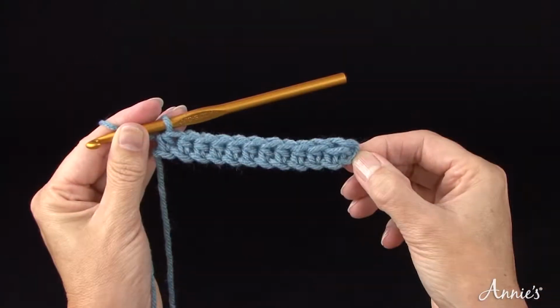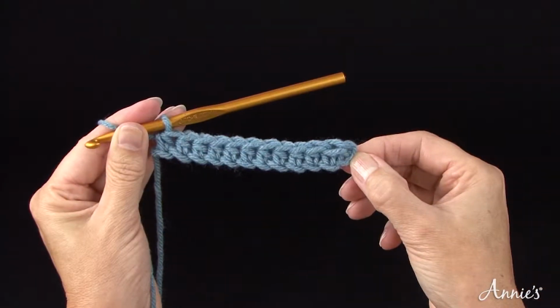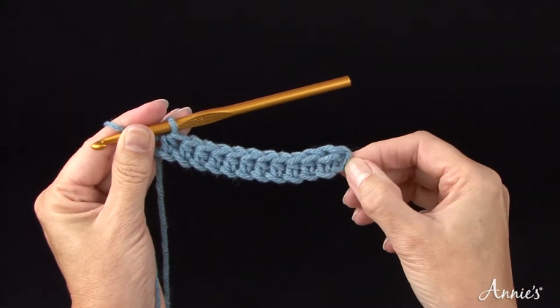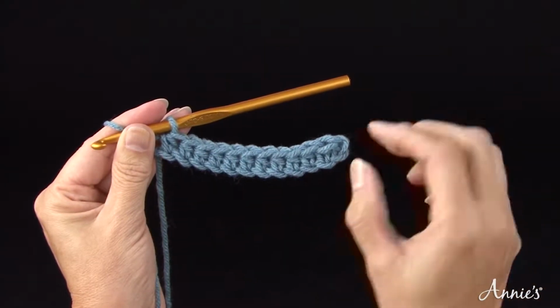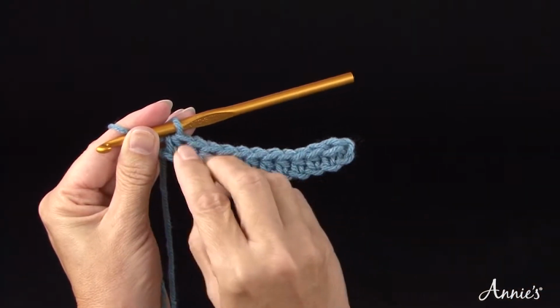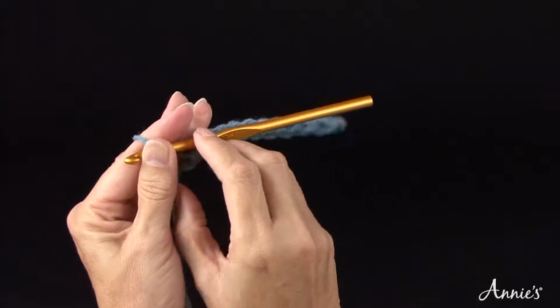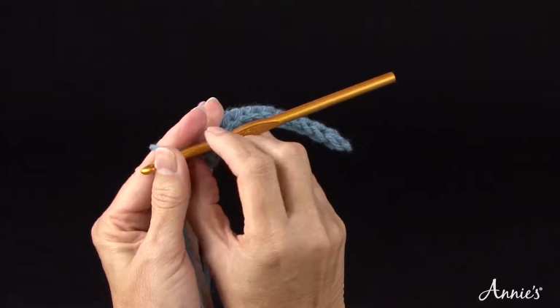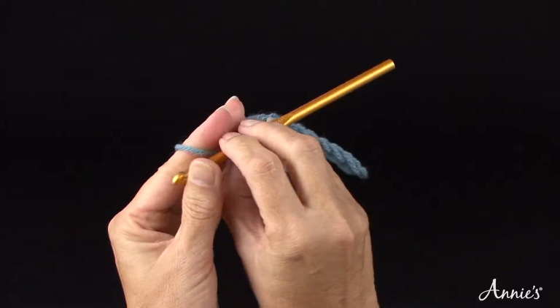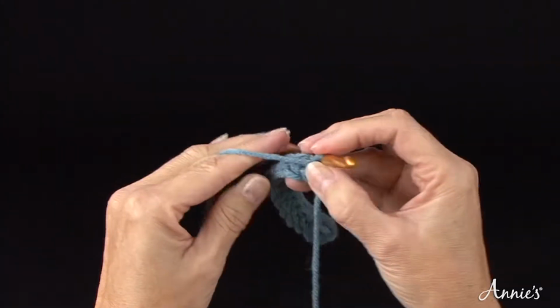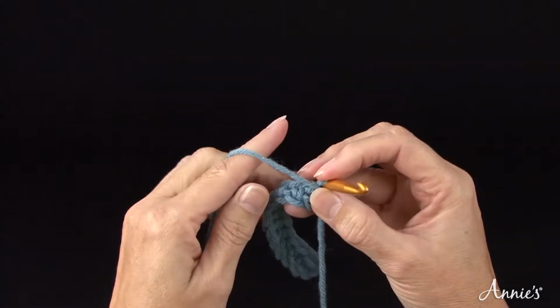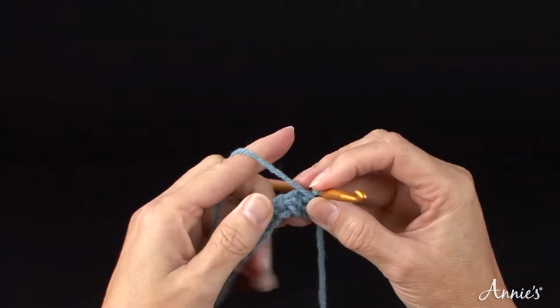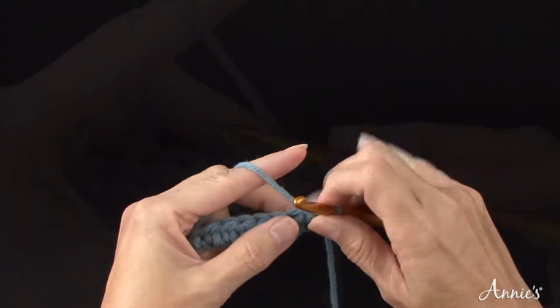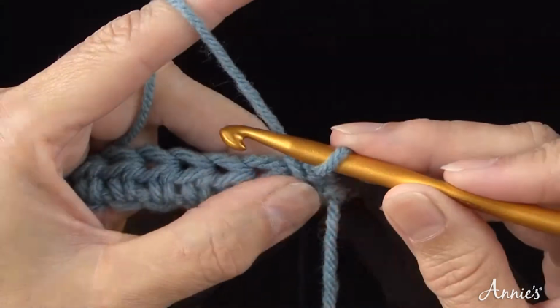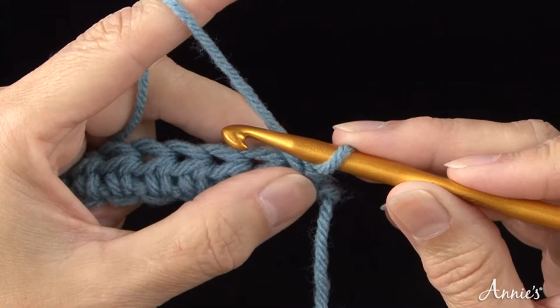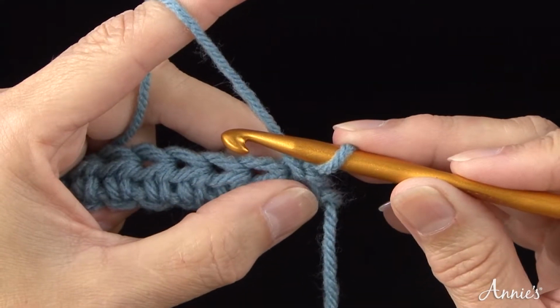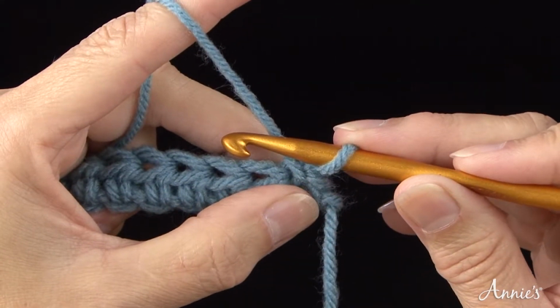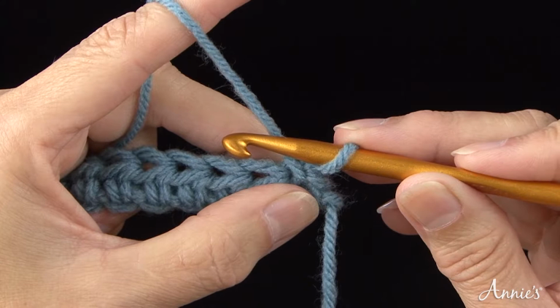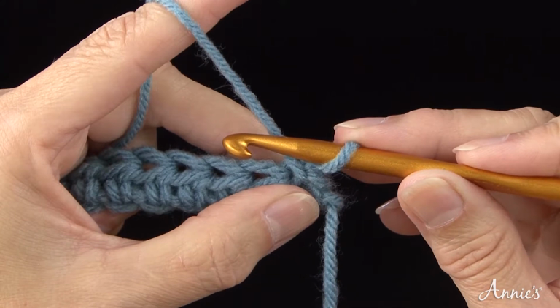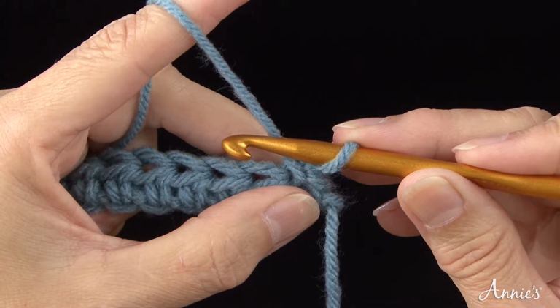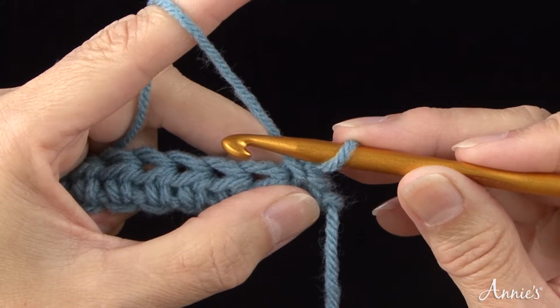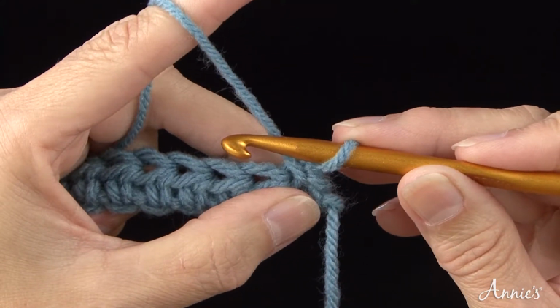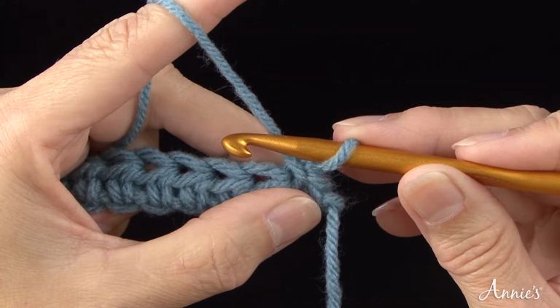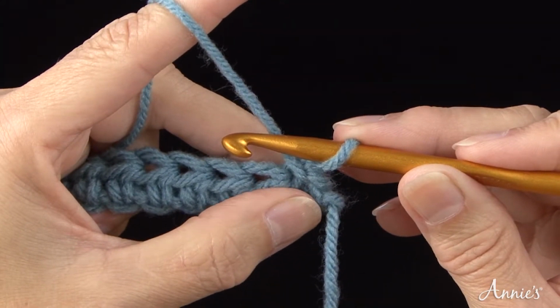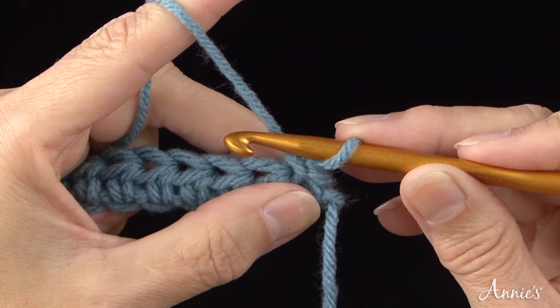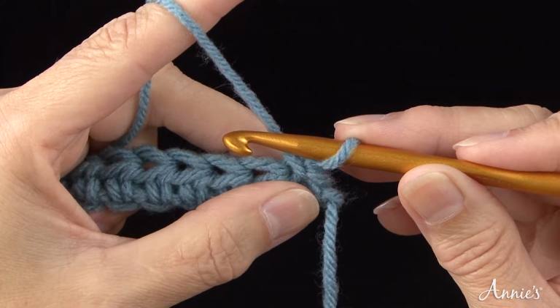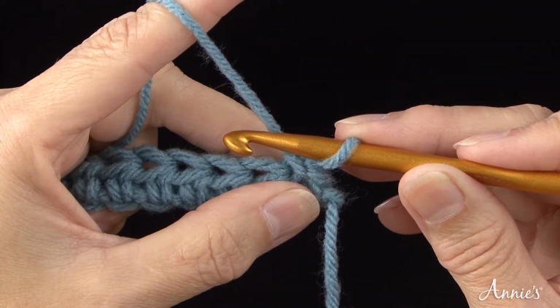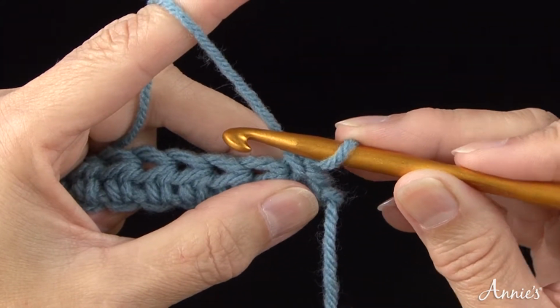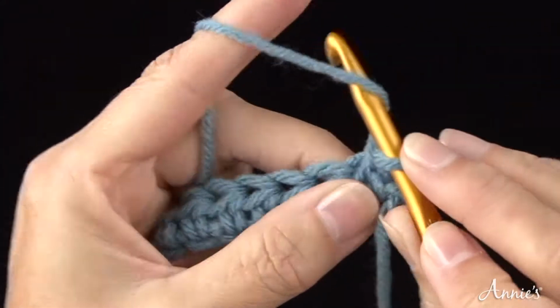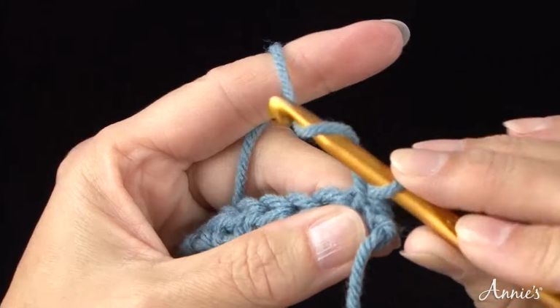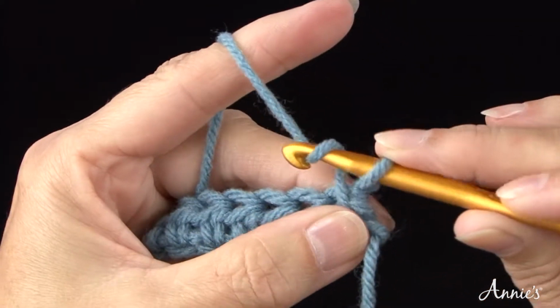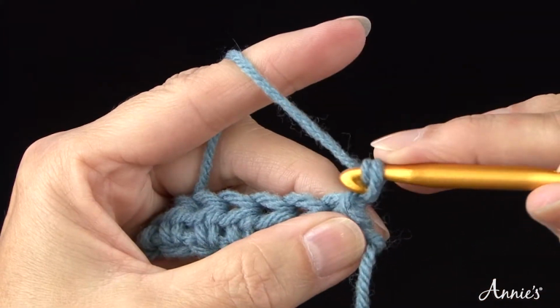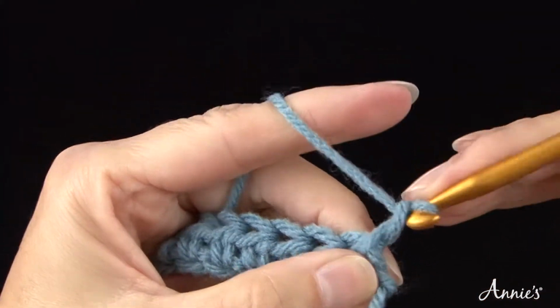Turn your work counterclockwise. To work row two, you need to bring the yarn or thread up to the correct height for the next row. To raise the yarn, chain two. This is called the turning chain.